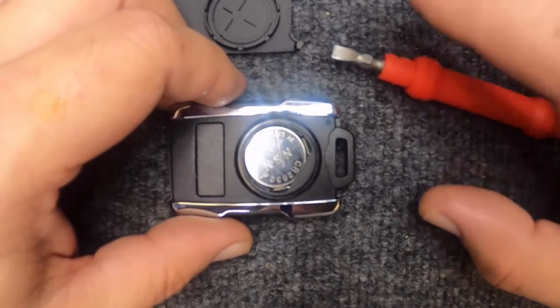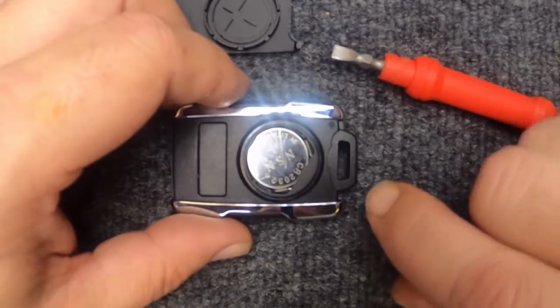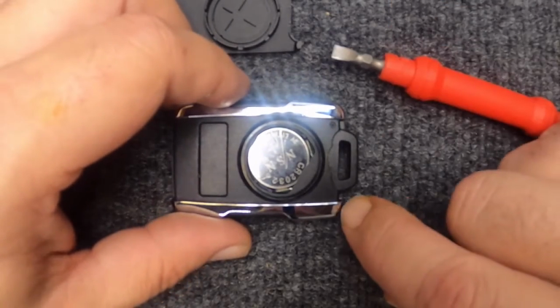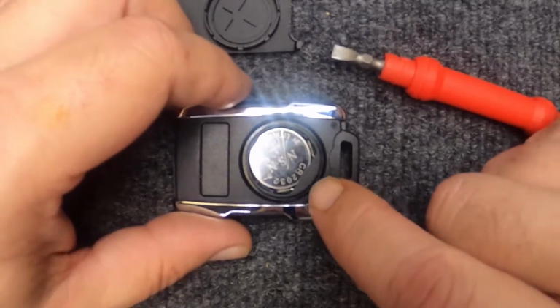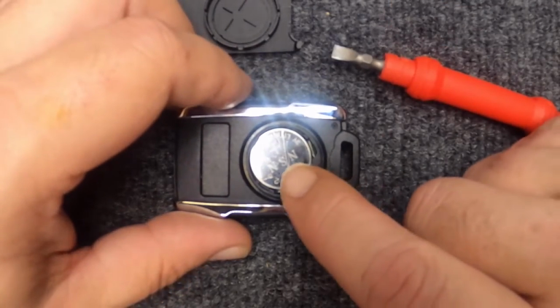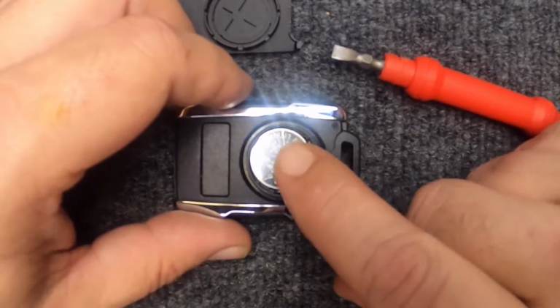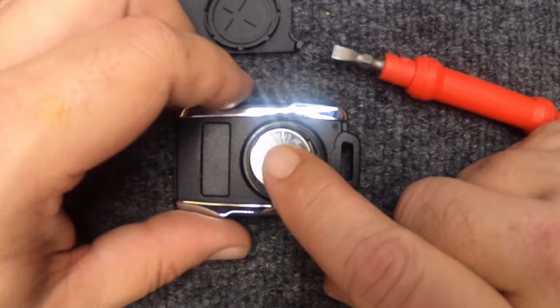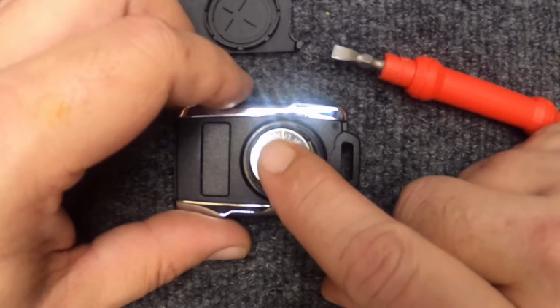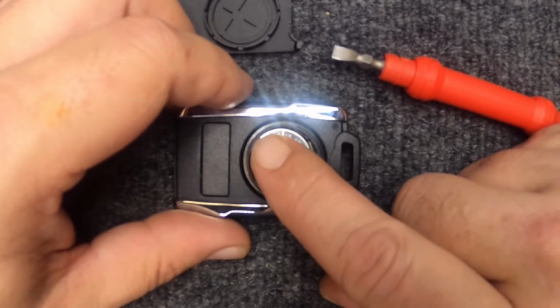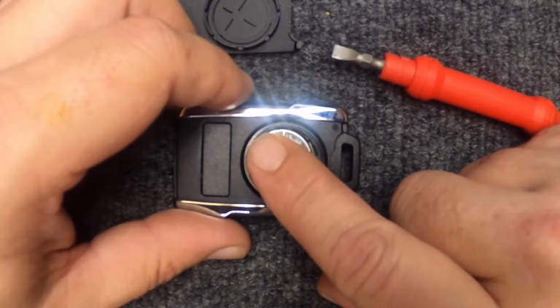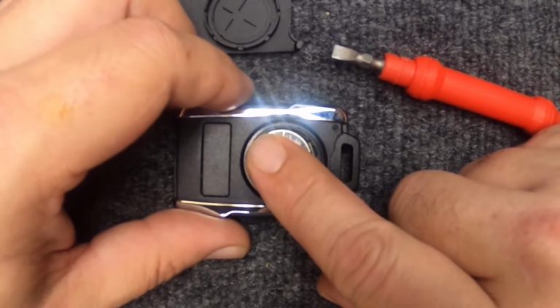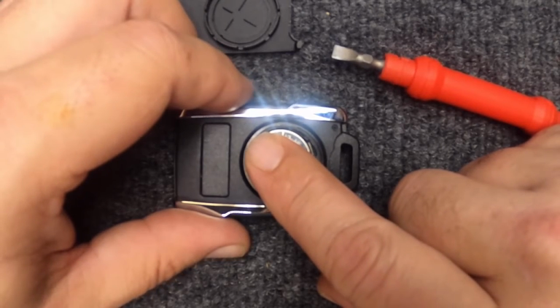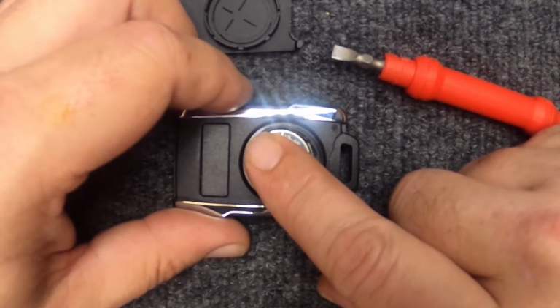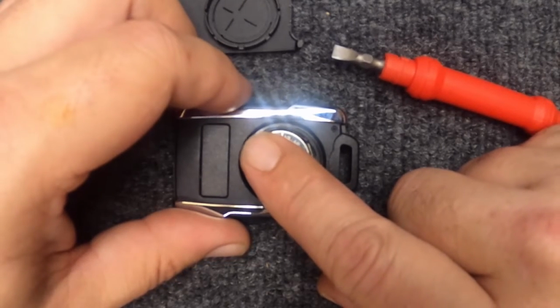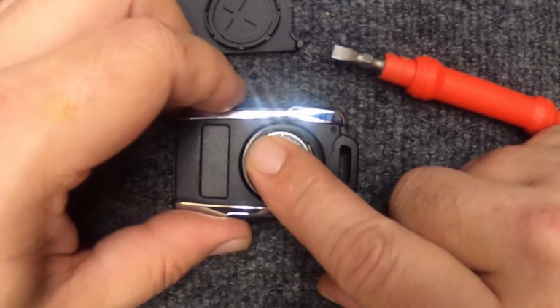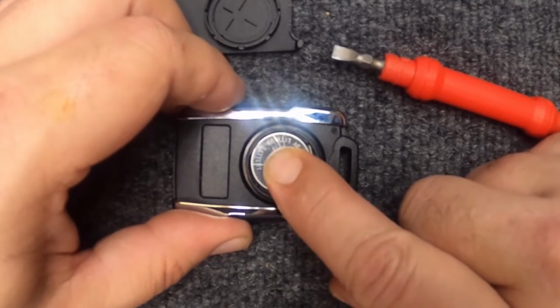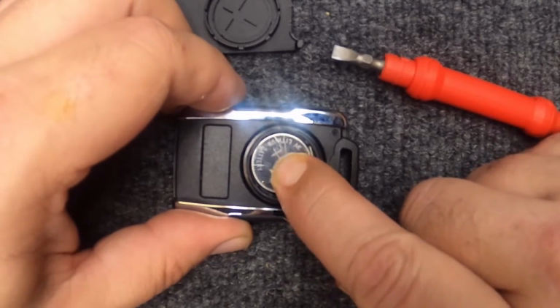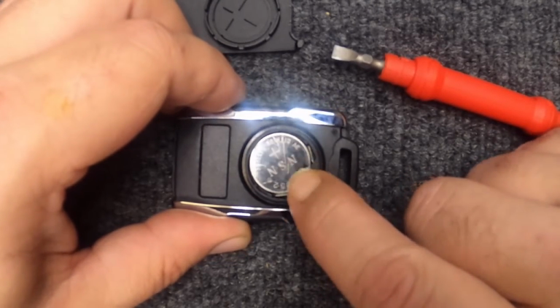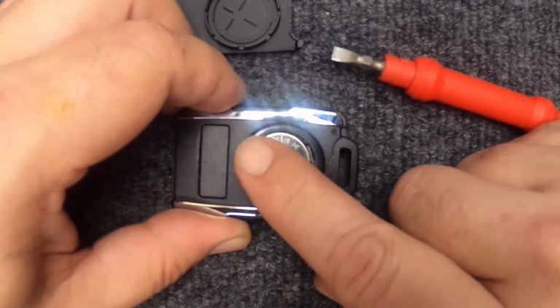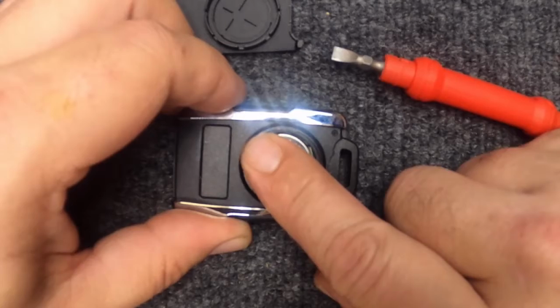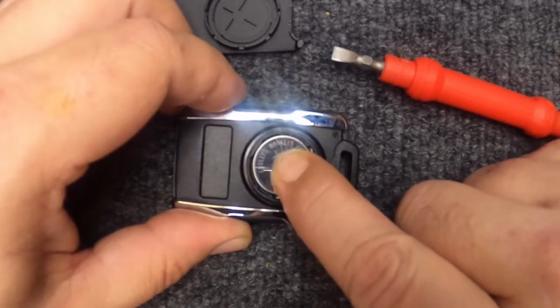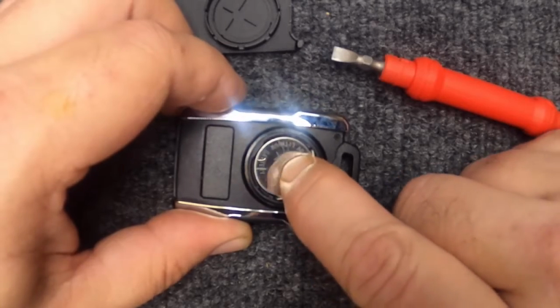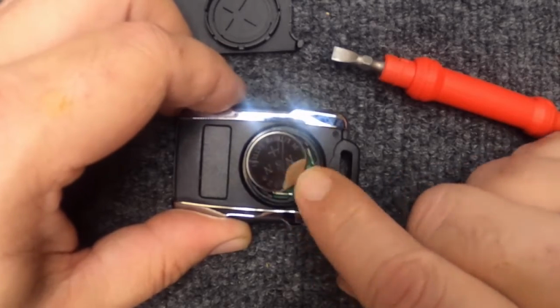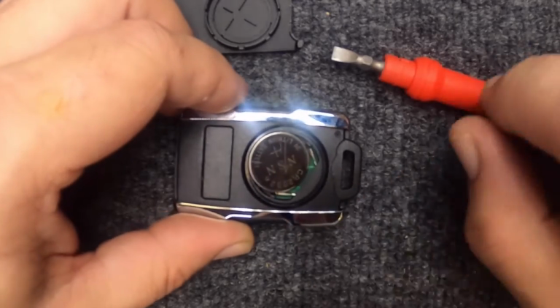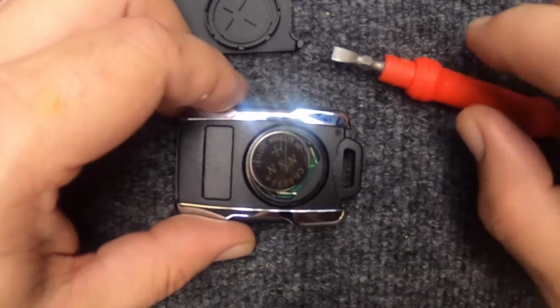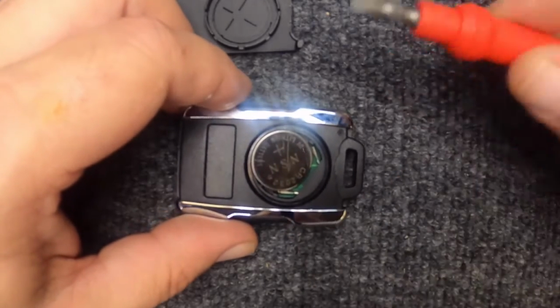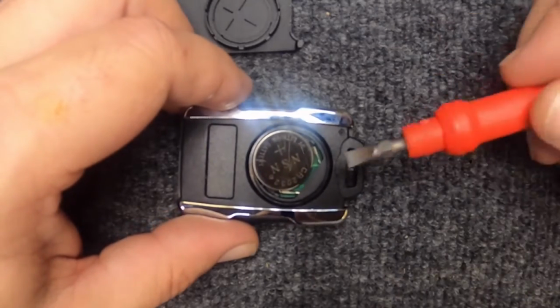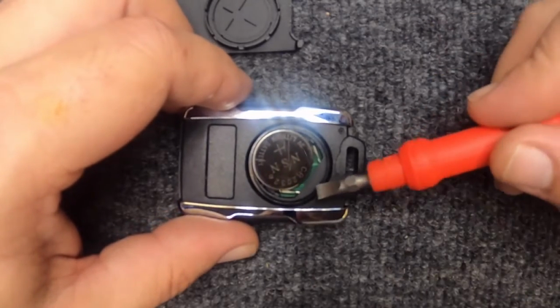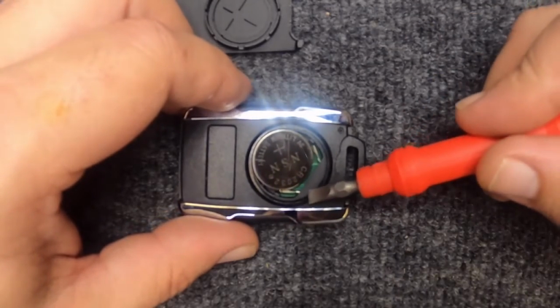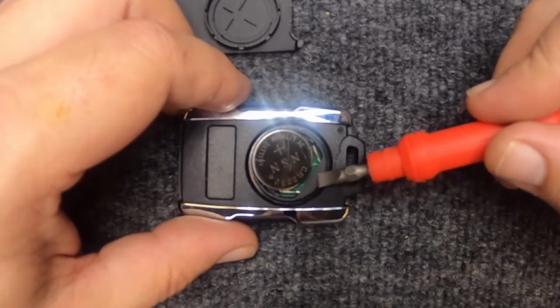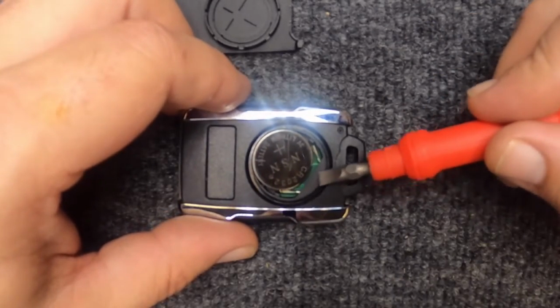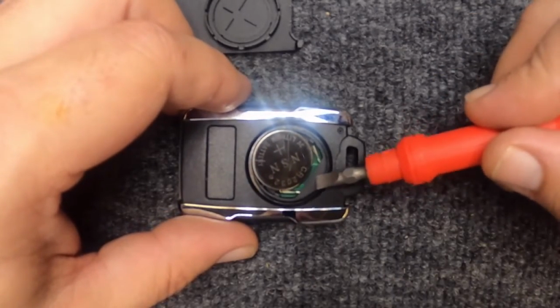You will need a 2032 battery to do this task. You should be able to put your finger on the remote battery and pull the battery out with a little bit of pressure — you'll notice it pops up.